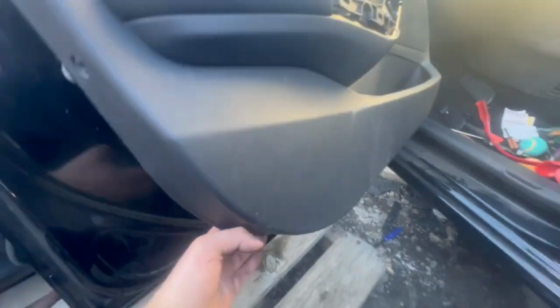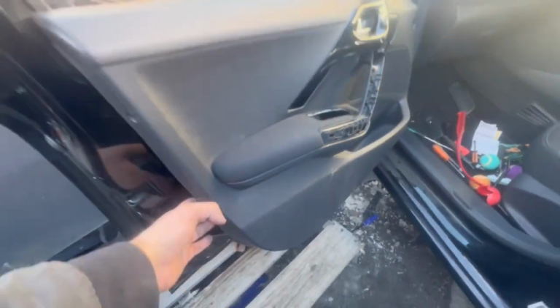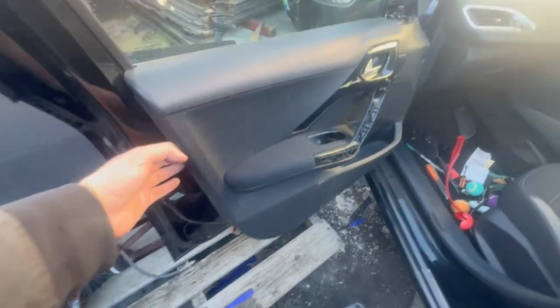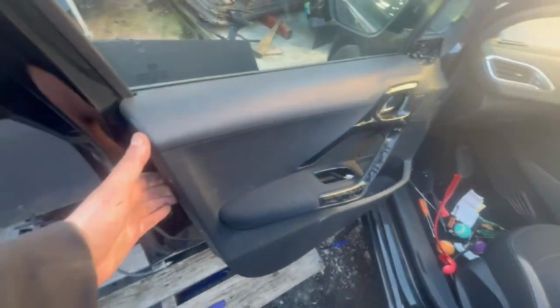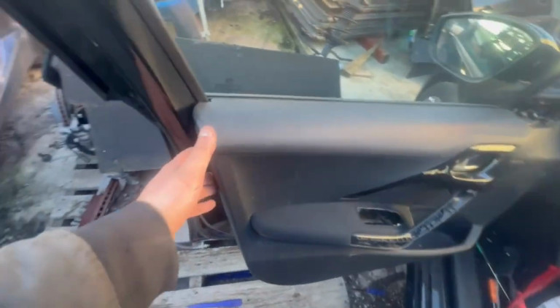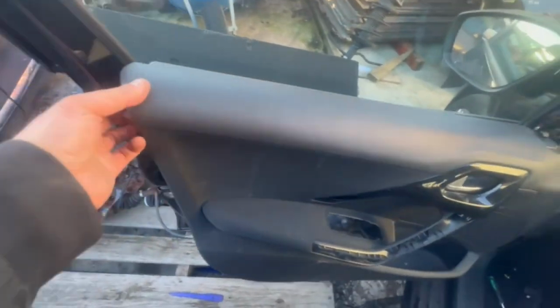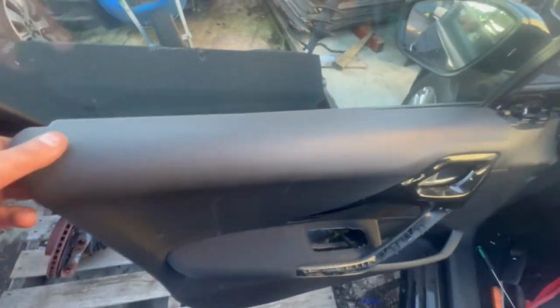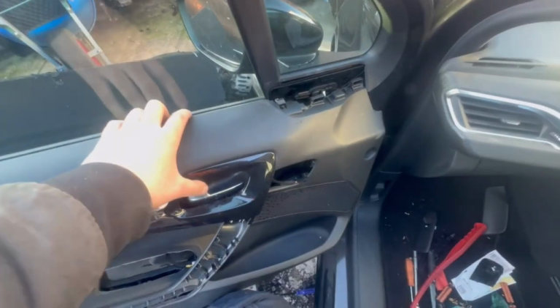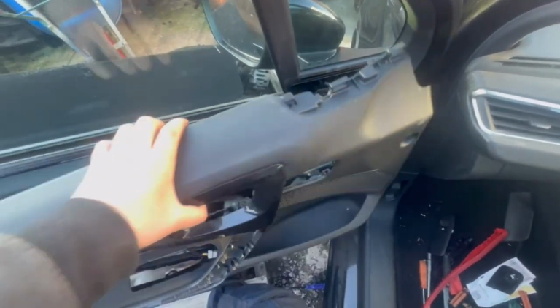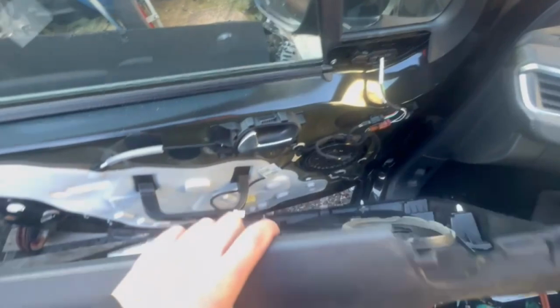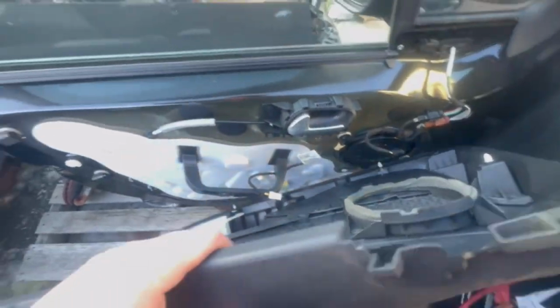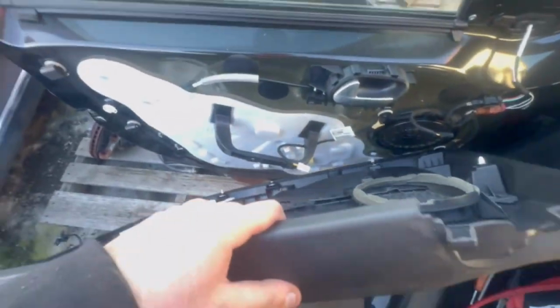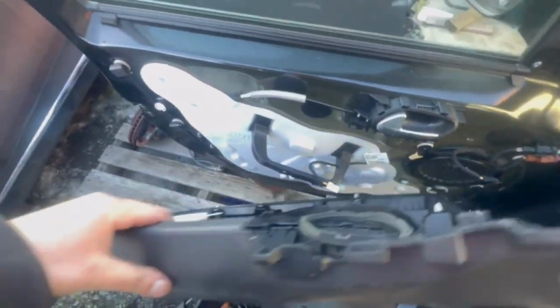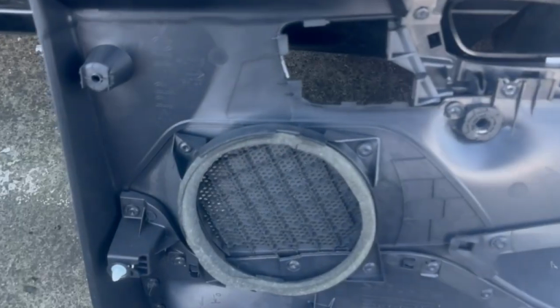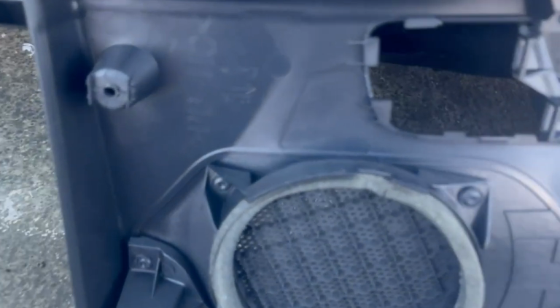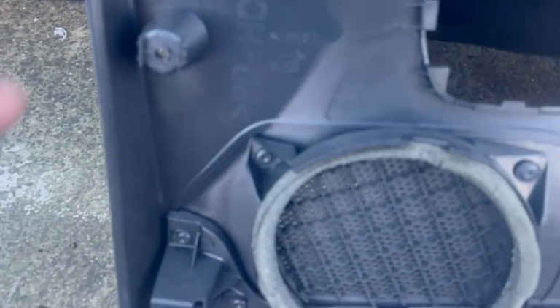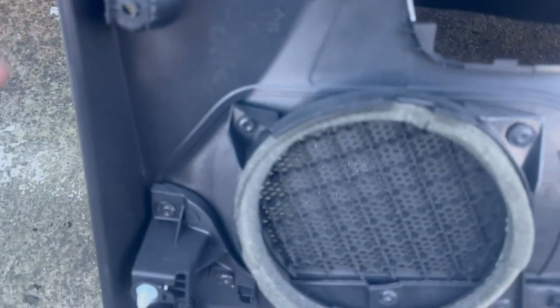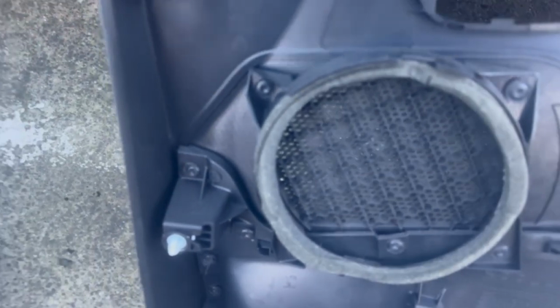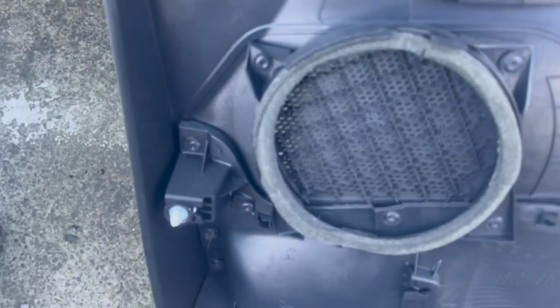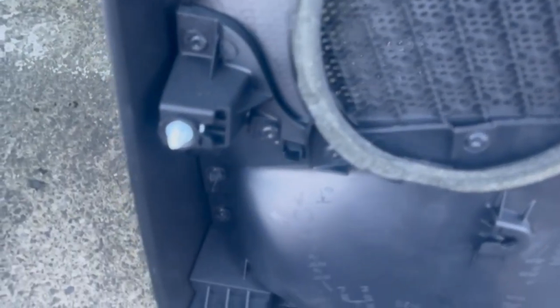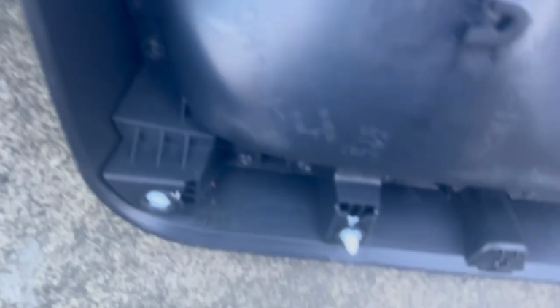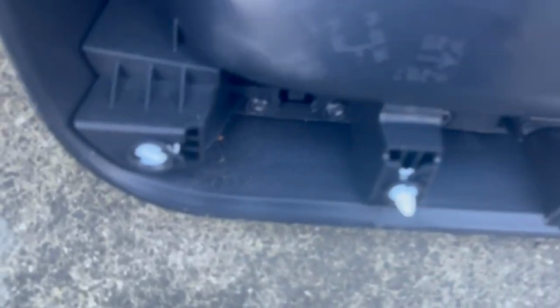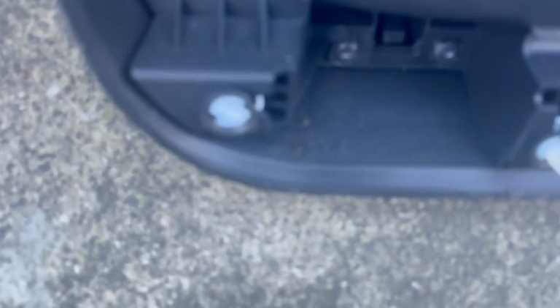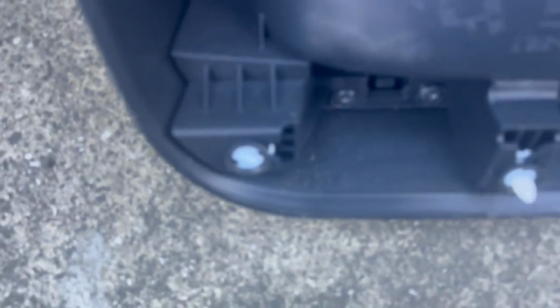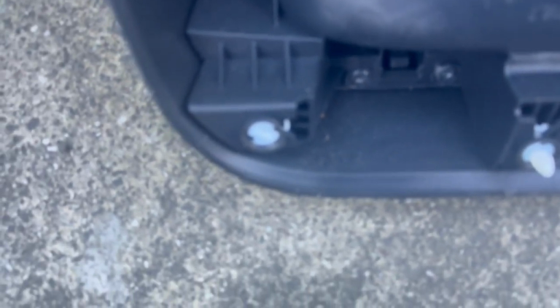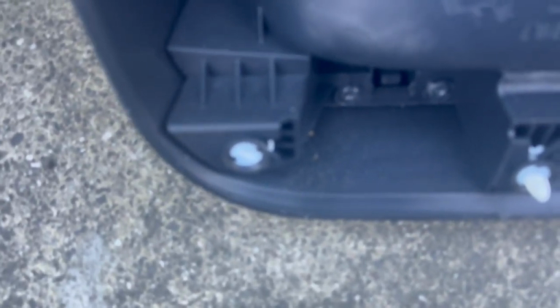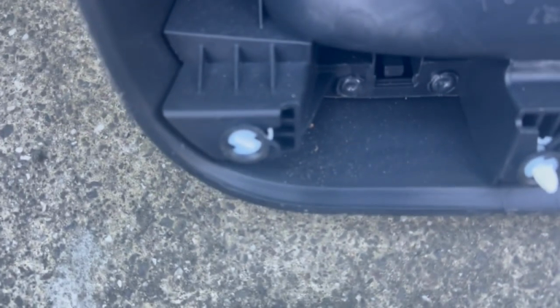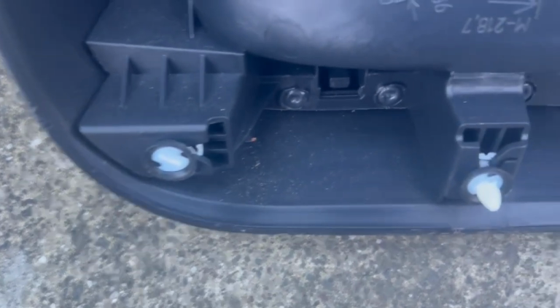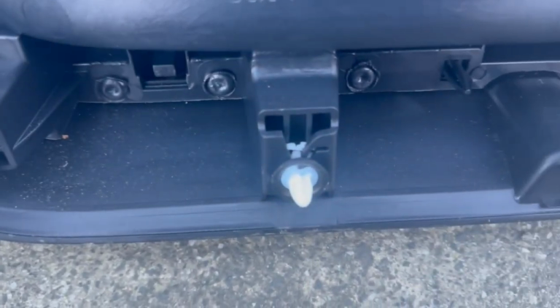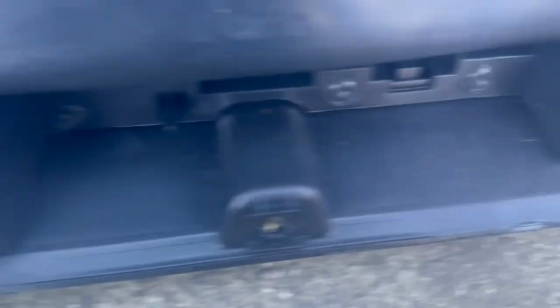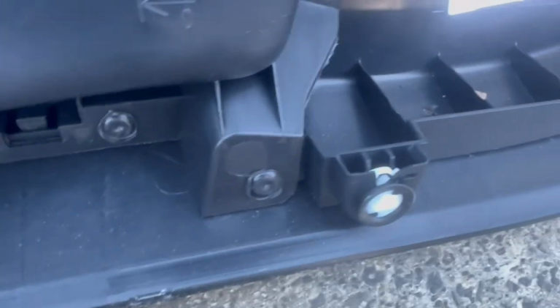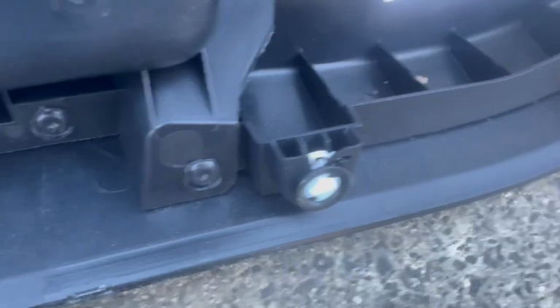When you pull the bottom out, slide it upwards to detach it from the window seal. Looking at these white clips — that one's not broken, that one's broken. One trick is you want to have these clips remaining on the door panel itself like this.